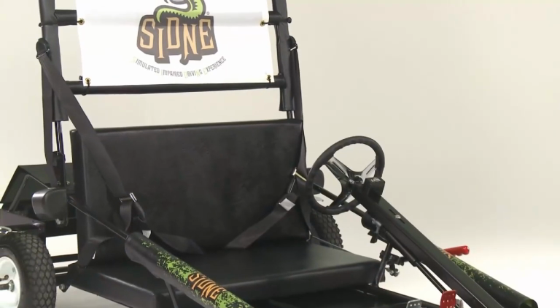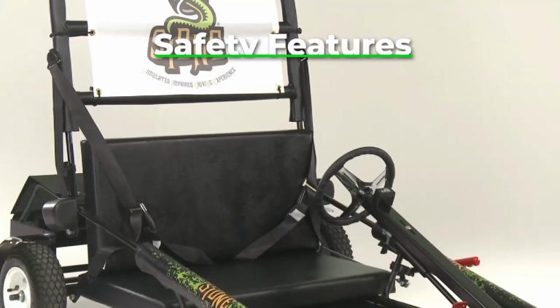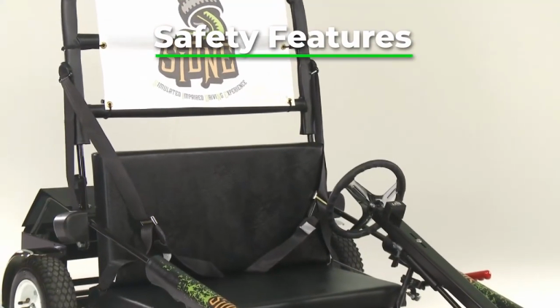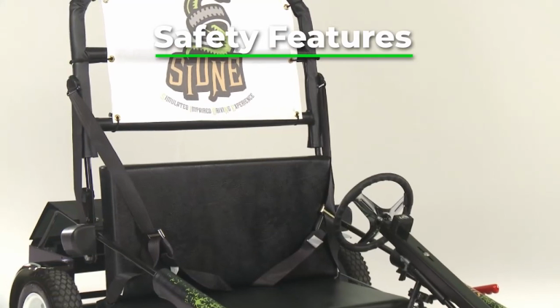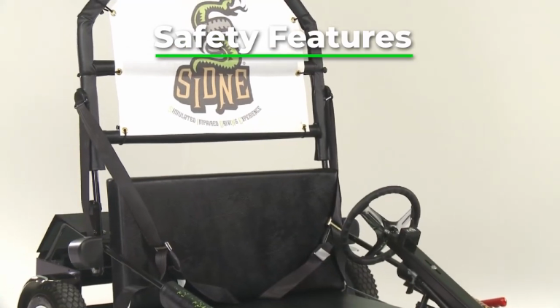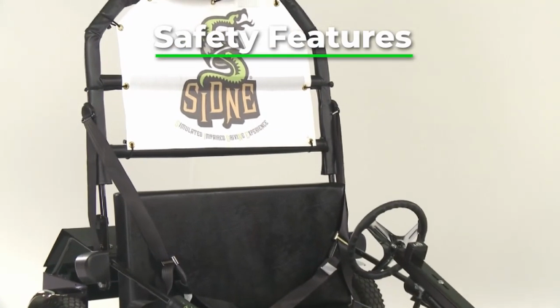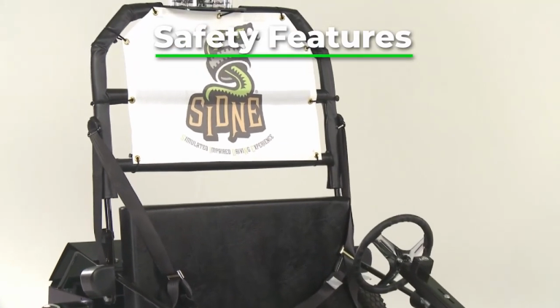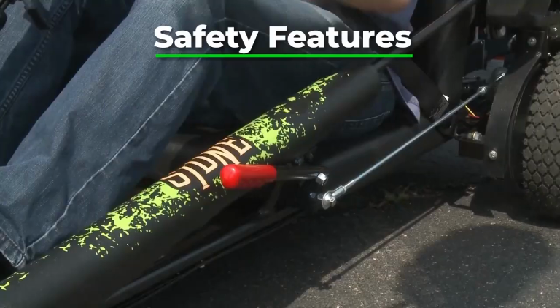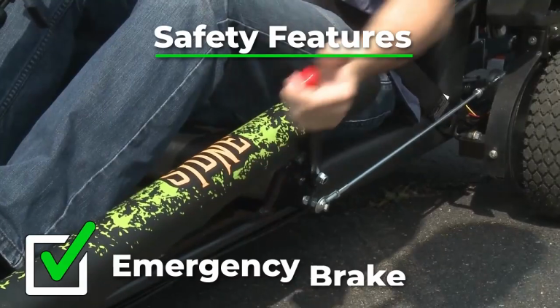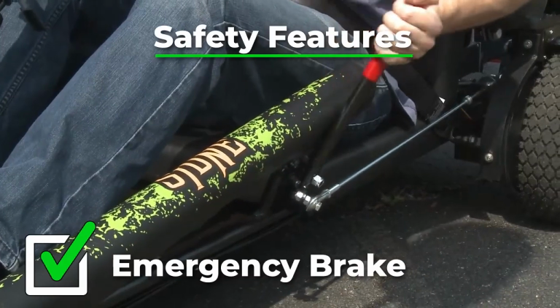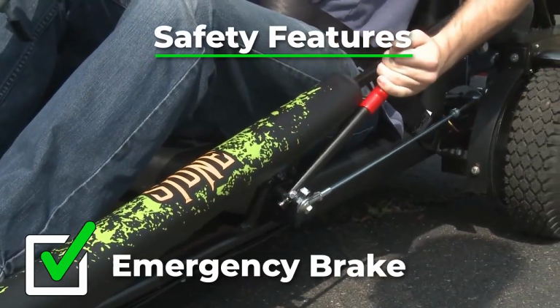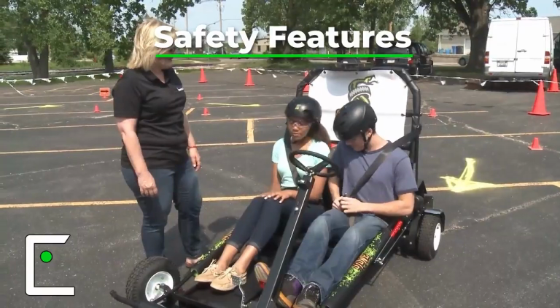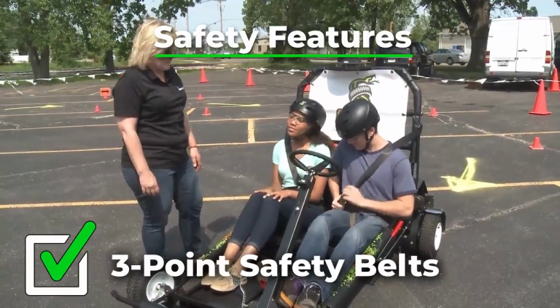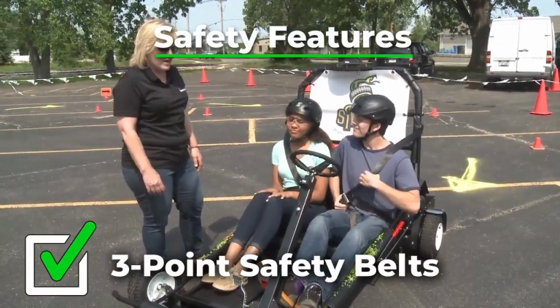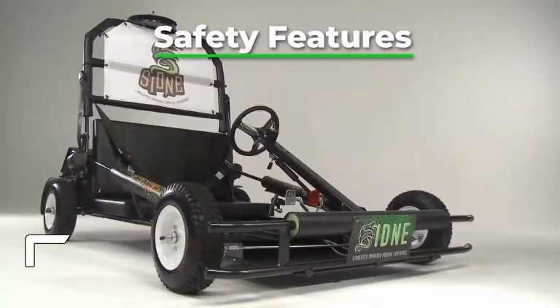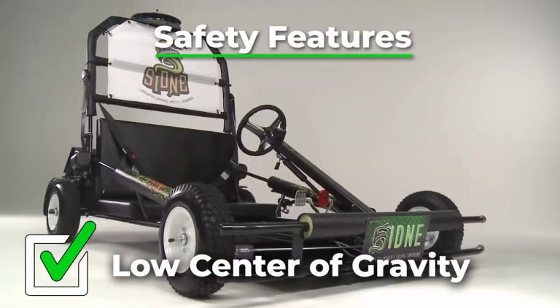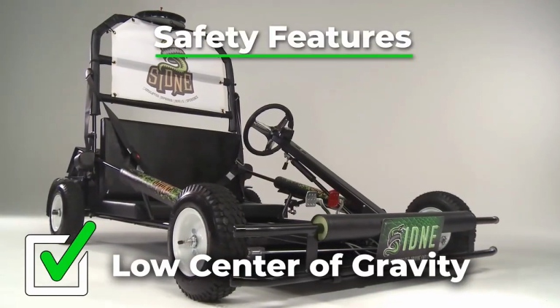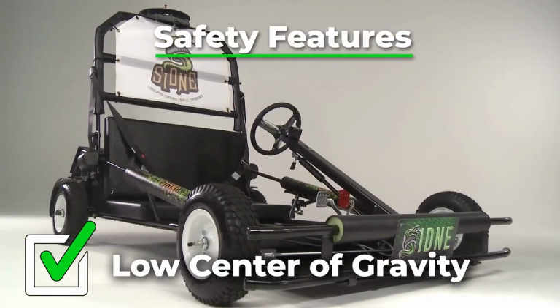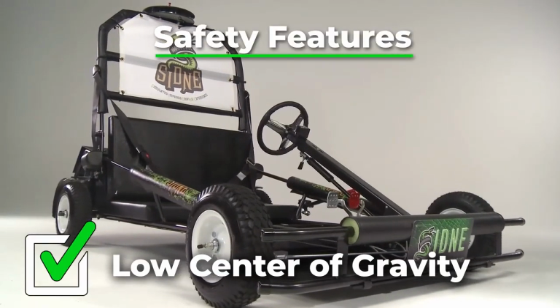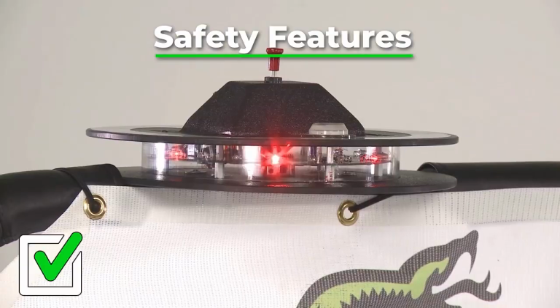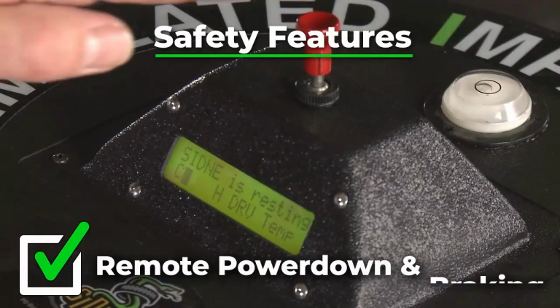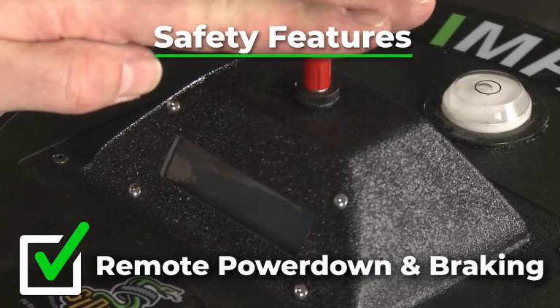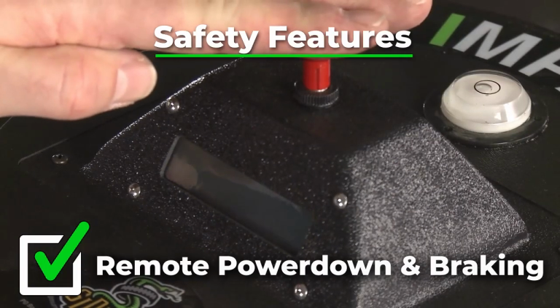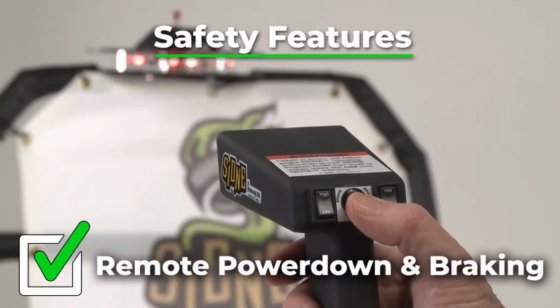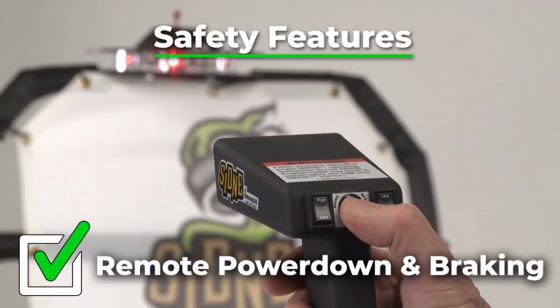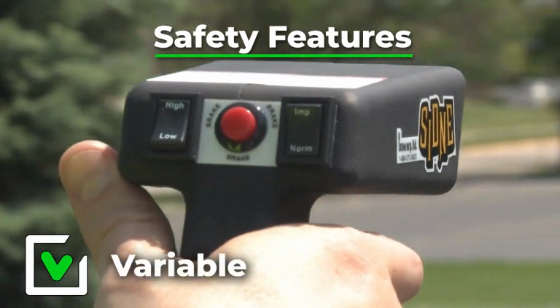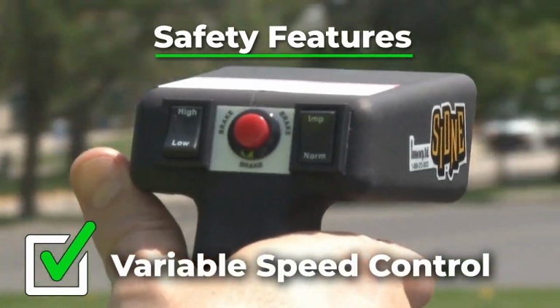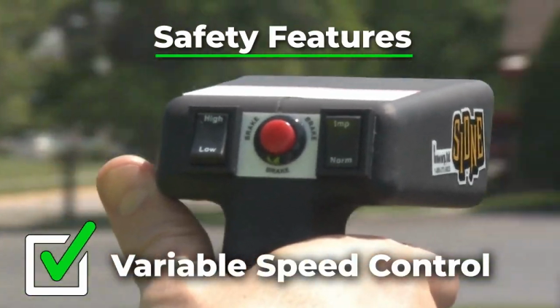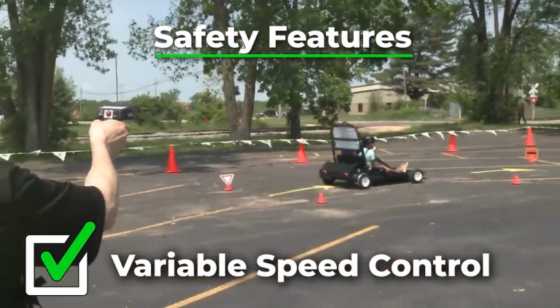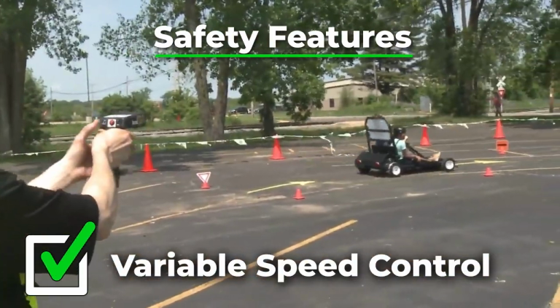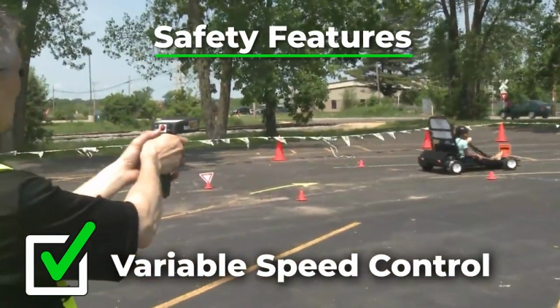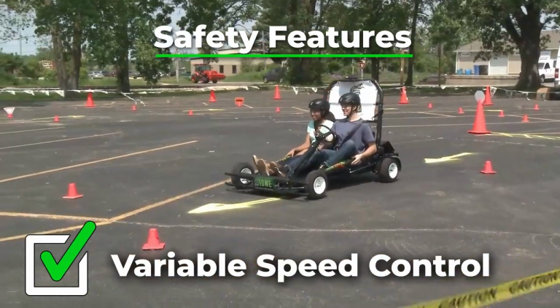Engineers design SYDNEY with safety as a top priority, and it includes an emergency brake, three-point safety belts, low center of gravity to increase stability, remote power down and braking, and variable-speed control of four and eight miles per hour.